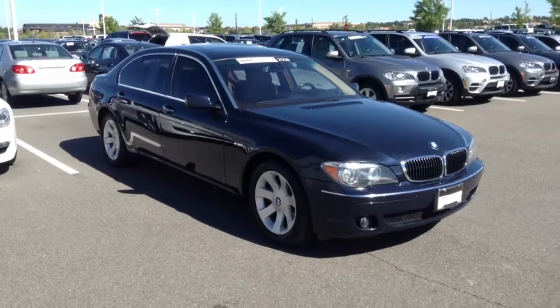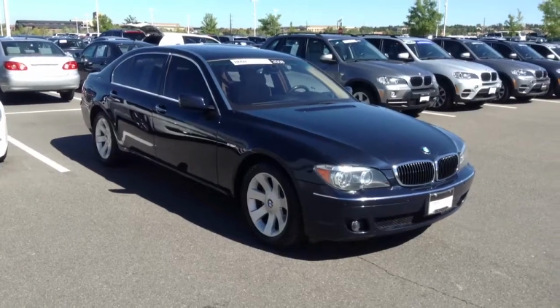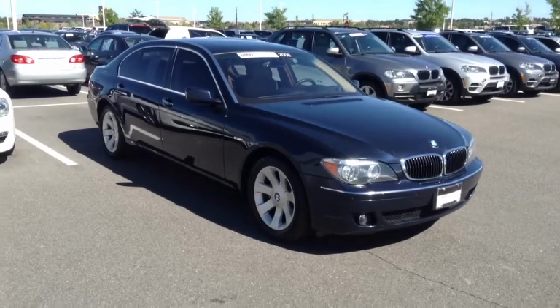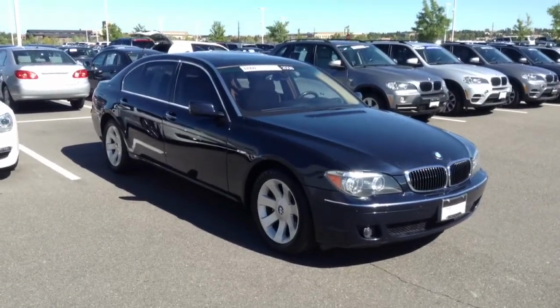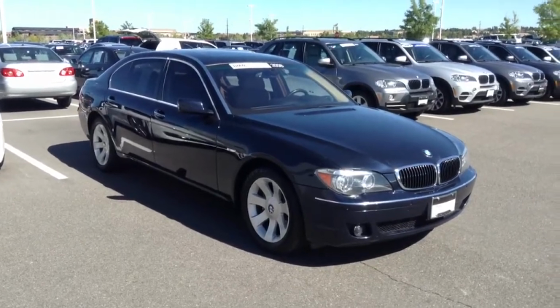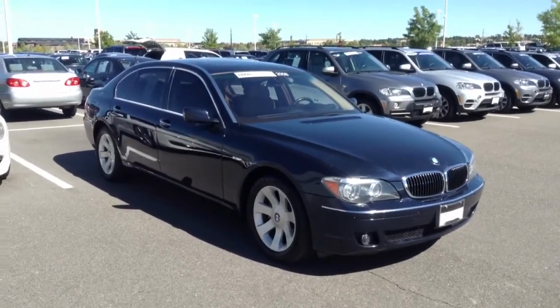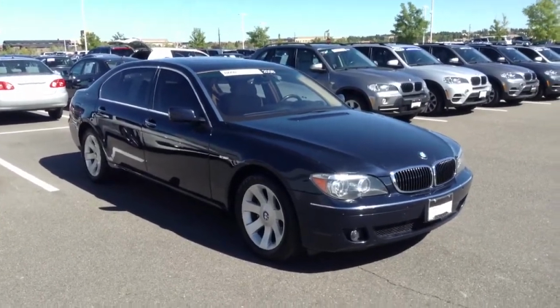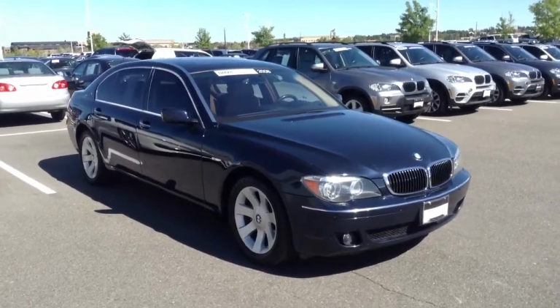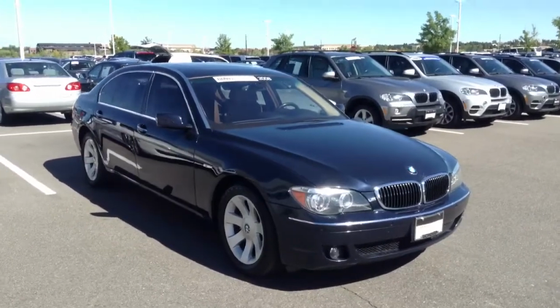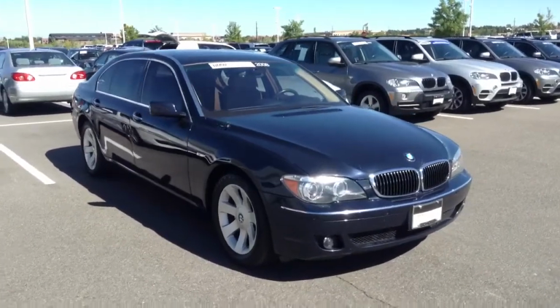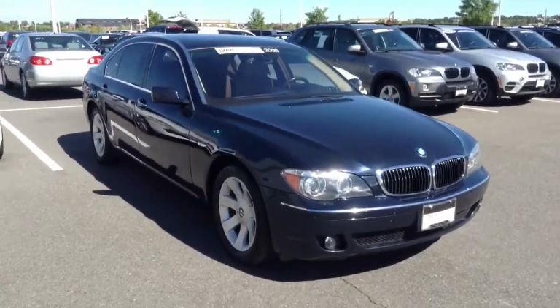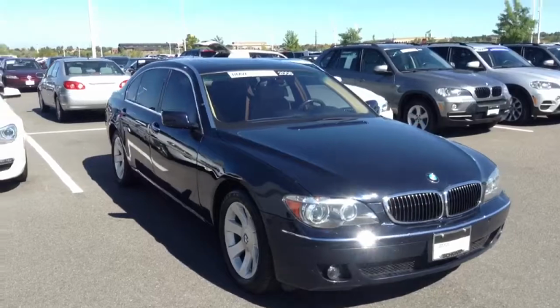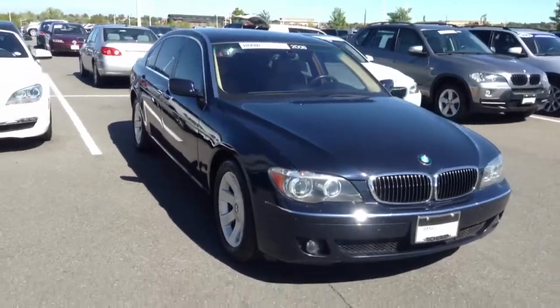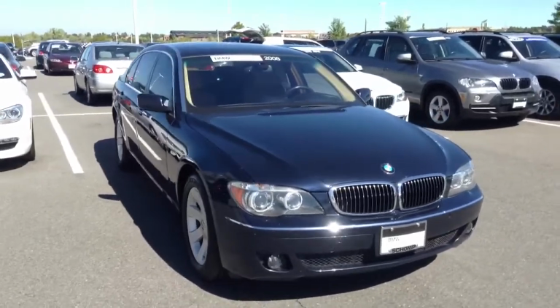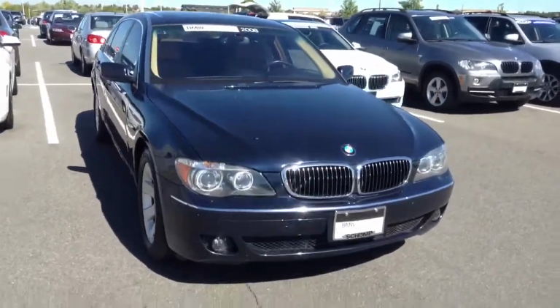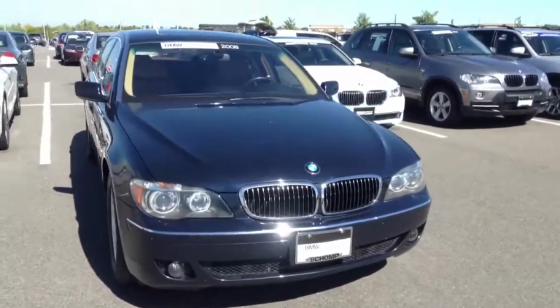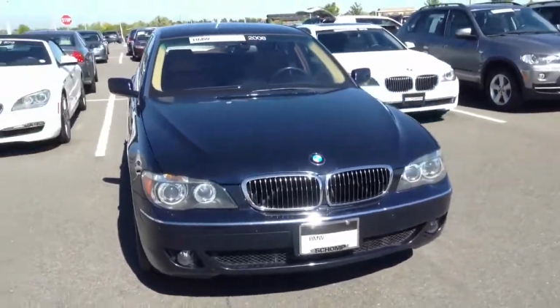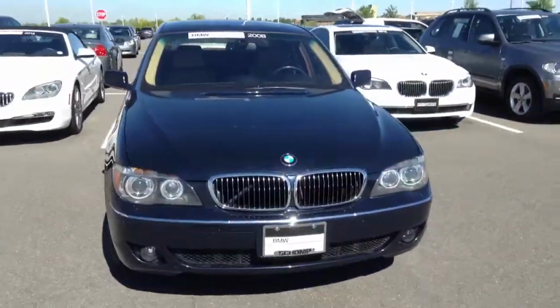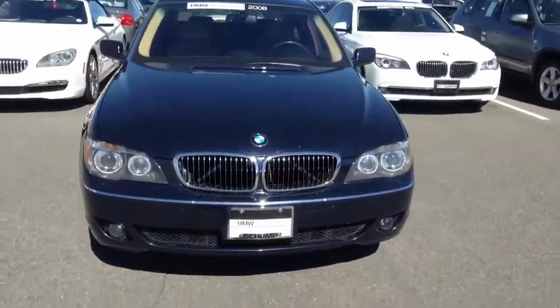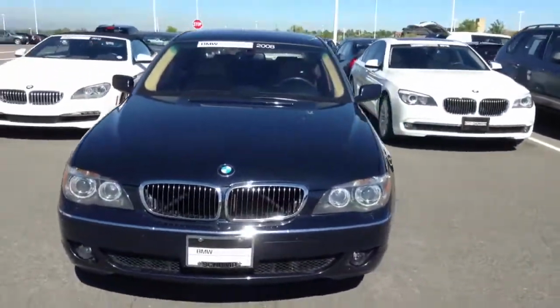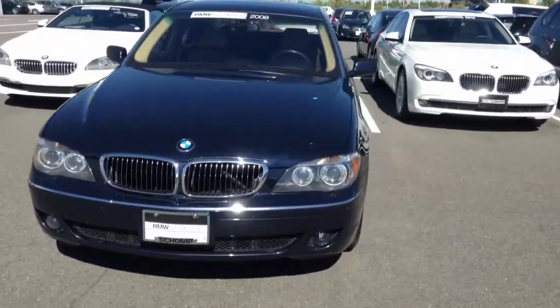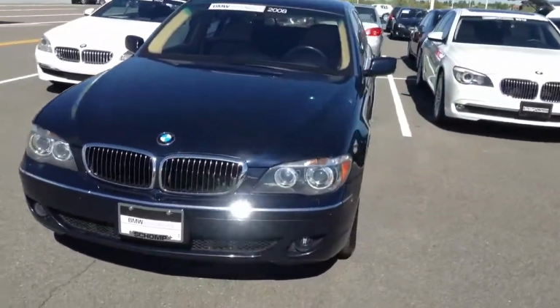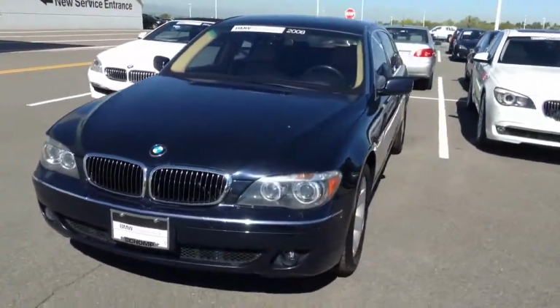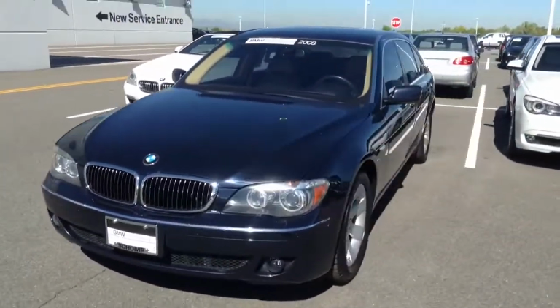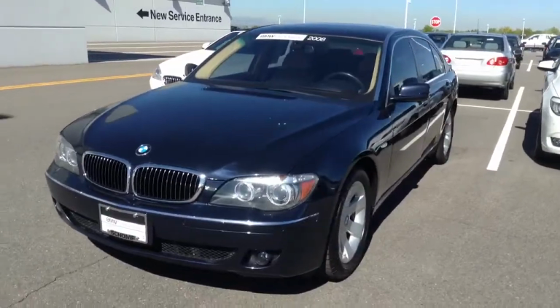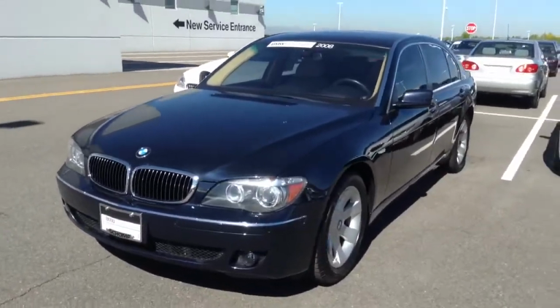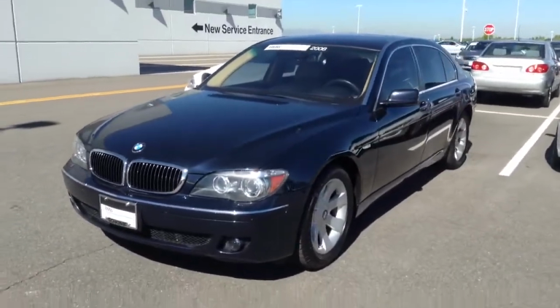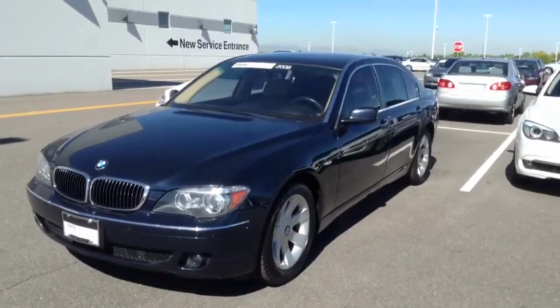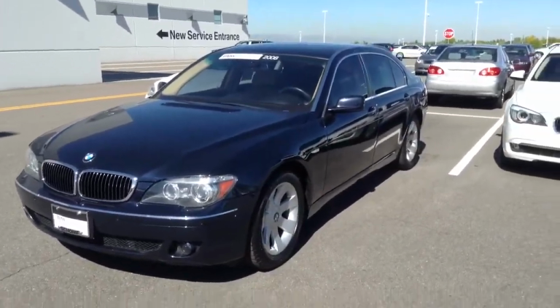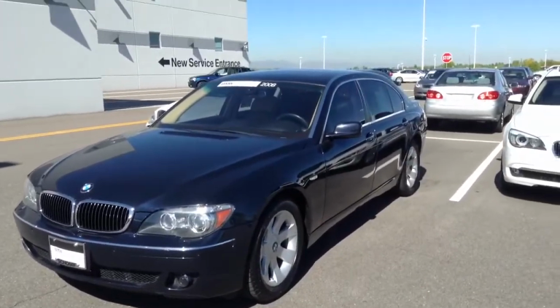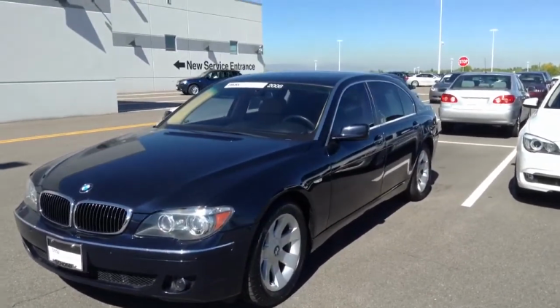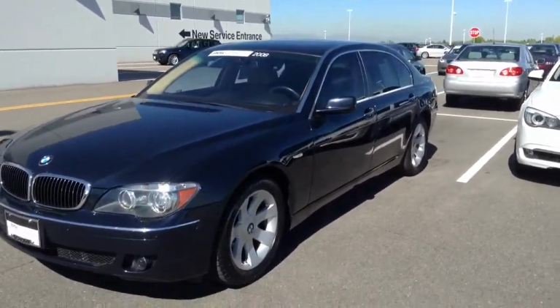Hello Johnny, Jeff Tucker down here at Chomp BMW. Just wanted to send you a quick video of the 750 you're interested in. As you can see, we still have it in stock and available. I actually took this car in personally myself on trade, so if you have any questions about it, I'm very familiar with it.